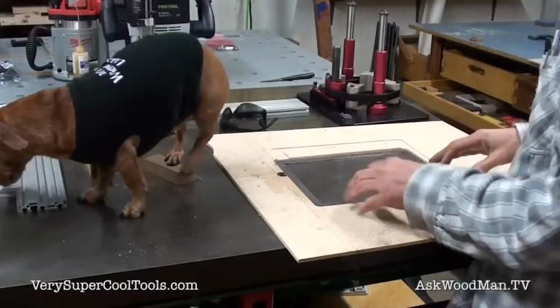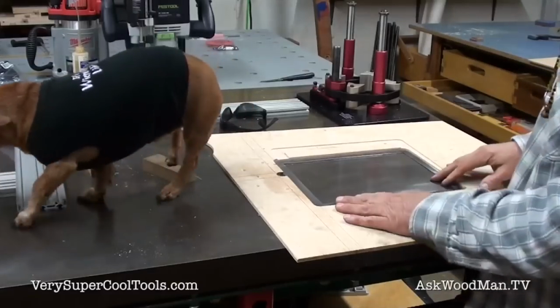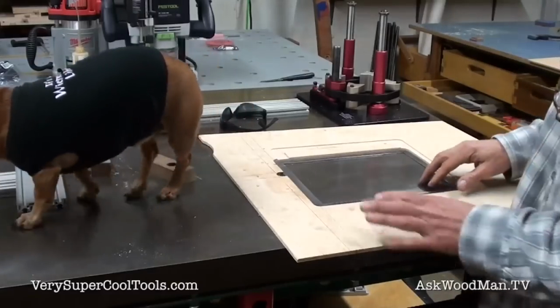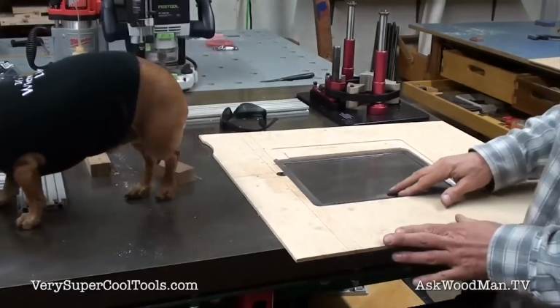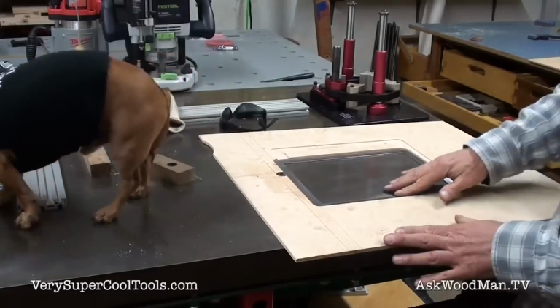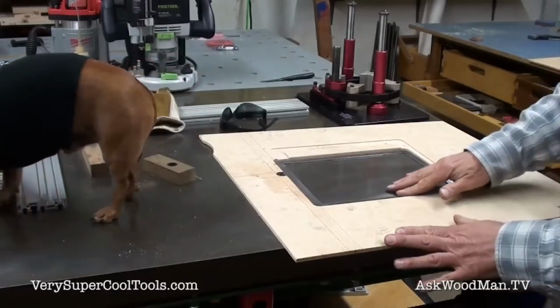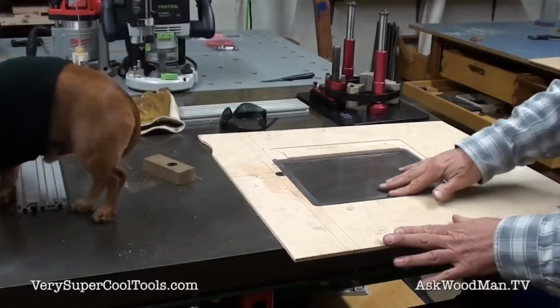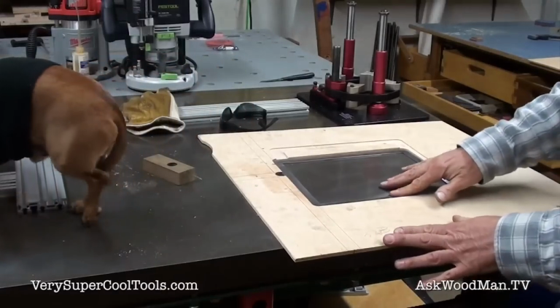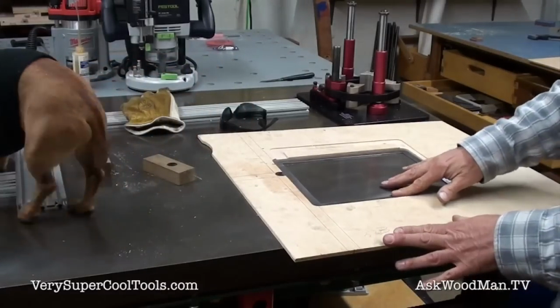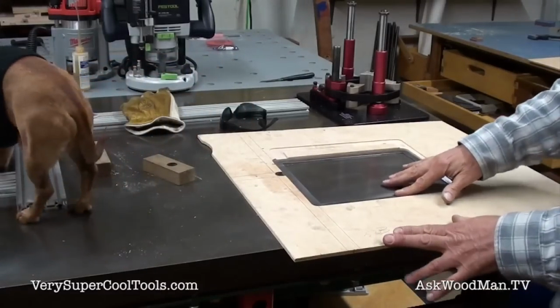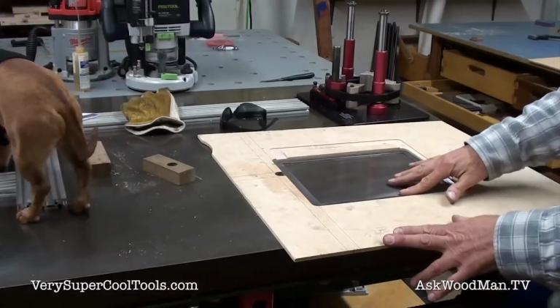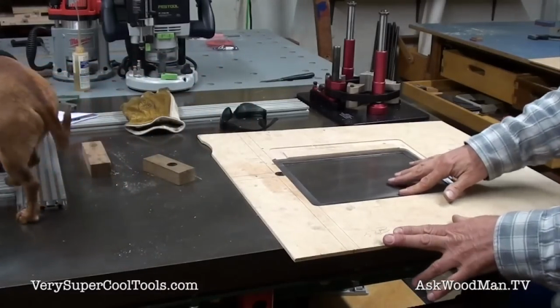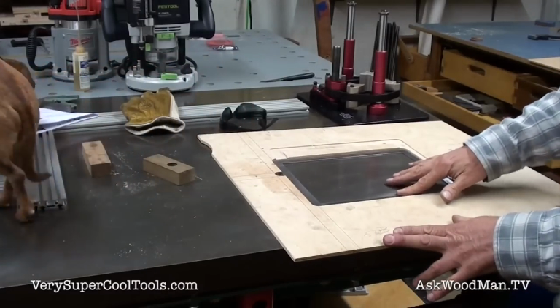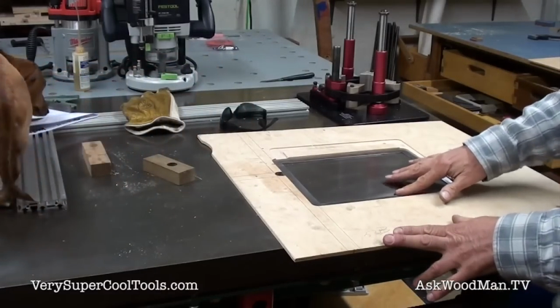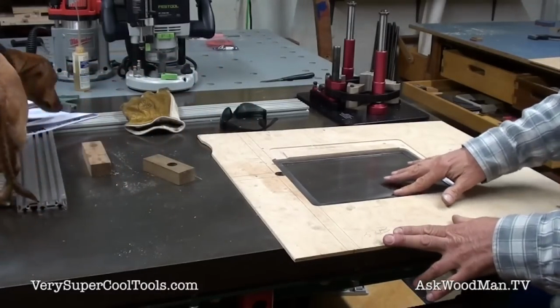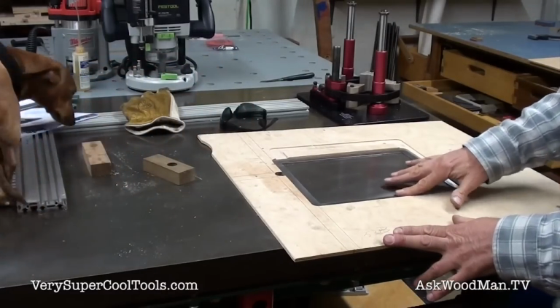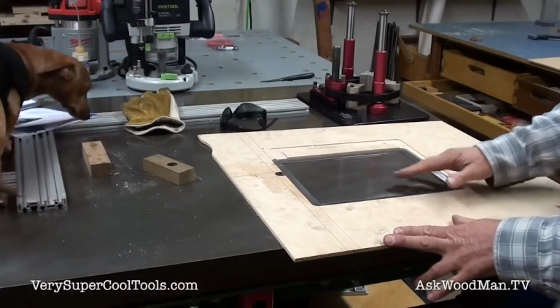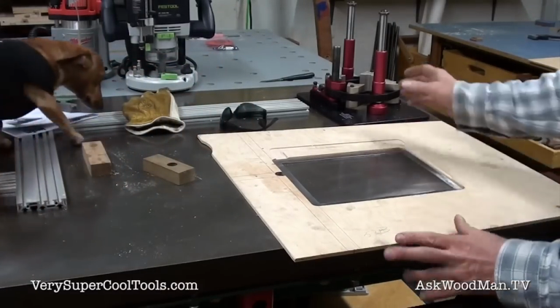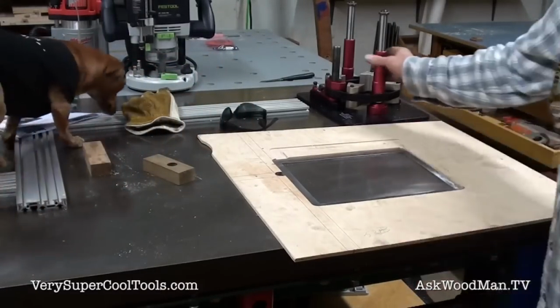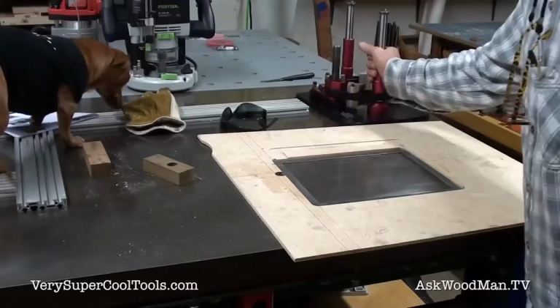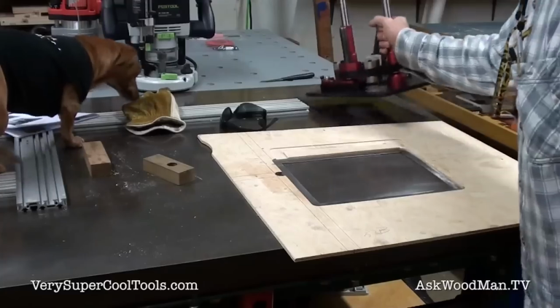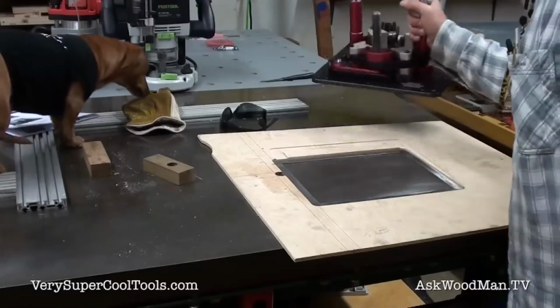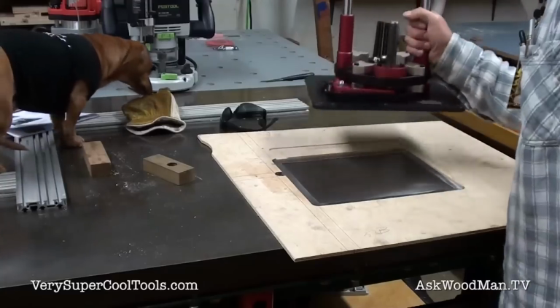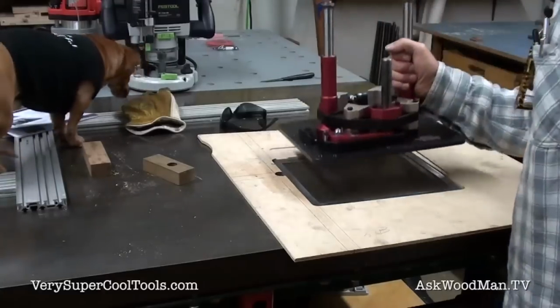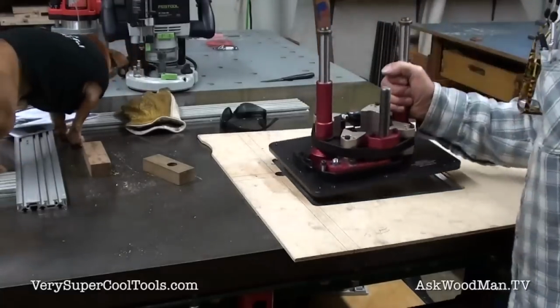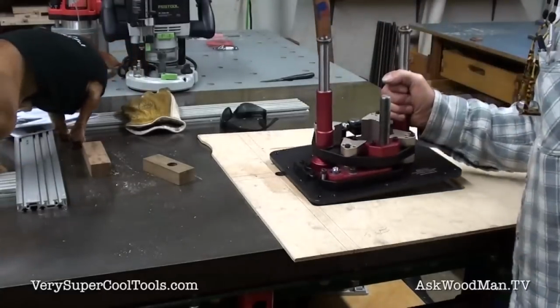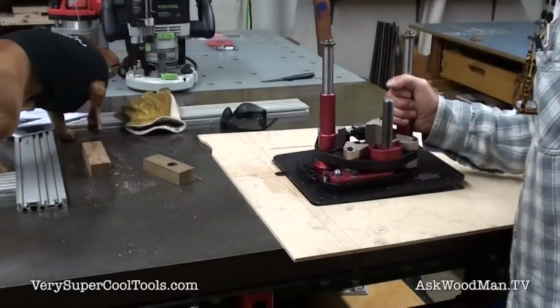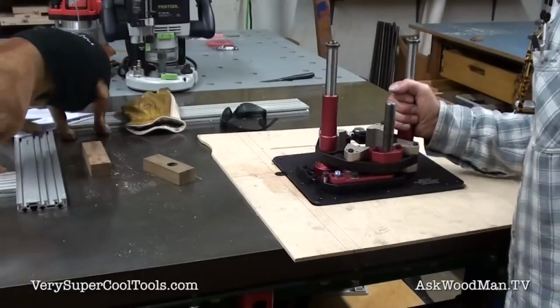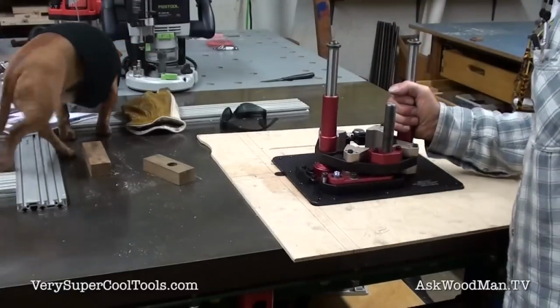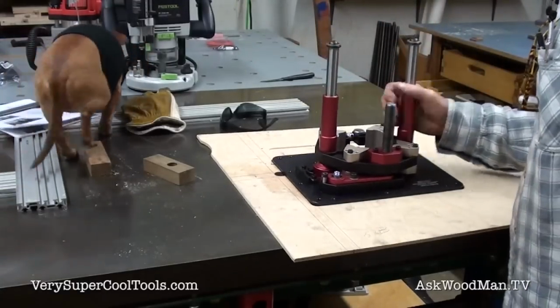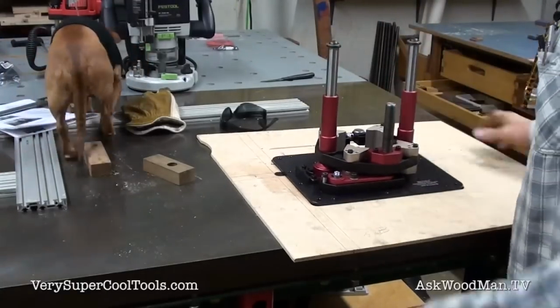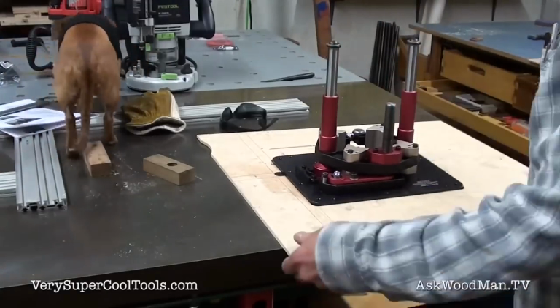That just fits in here. I made it with just a little bit of slop in it, so the lift will now sit down on top of it.